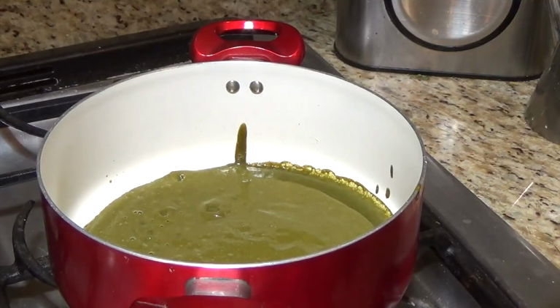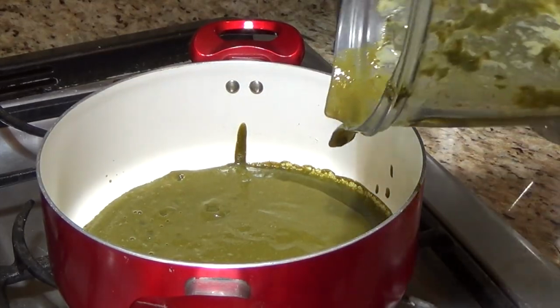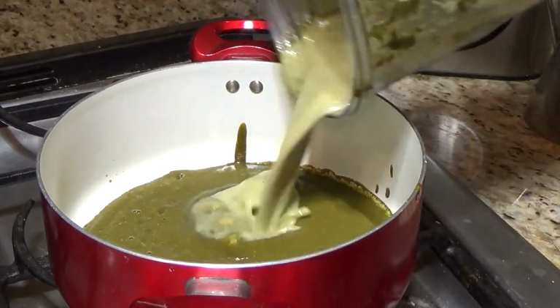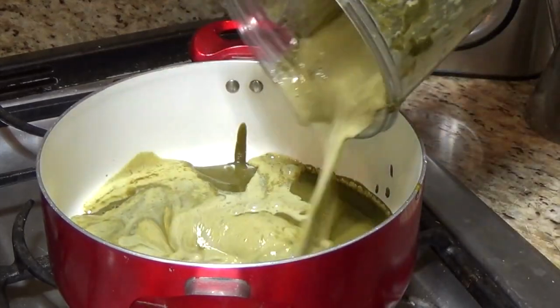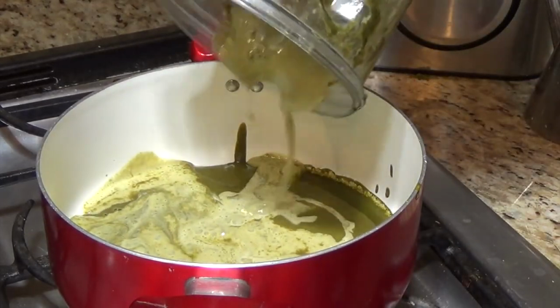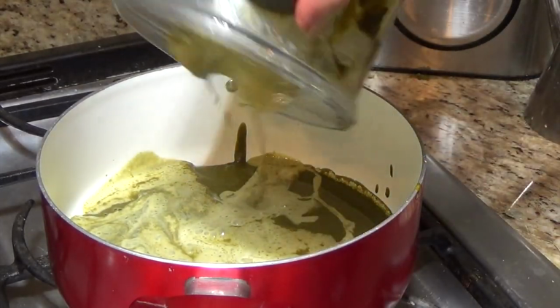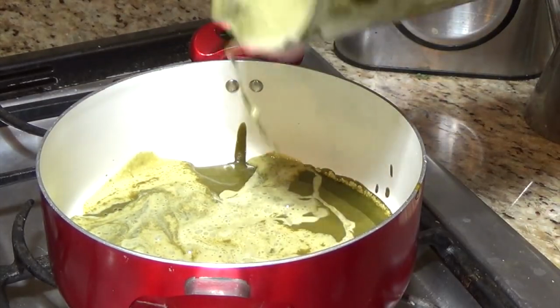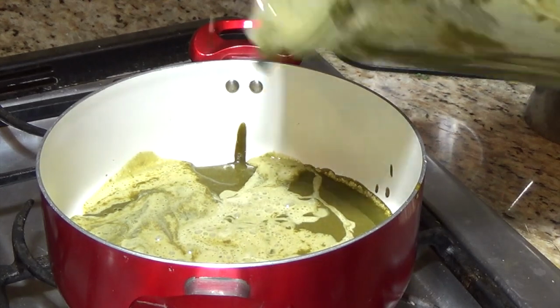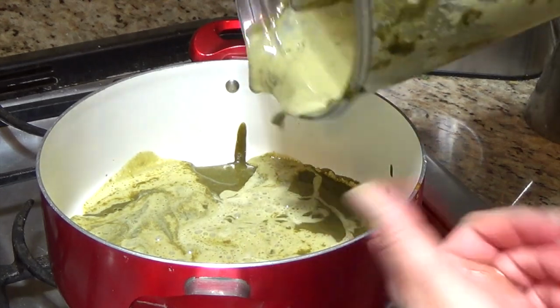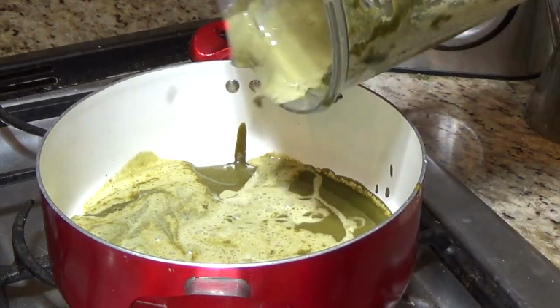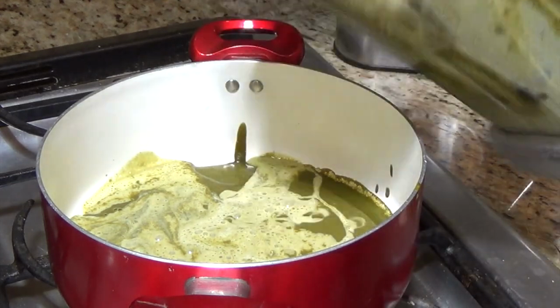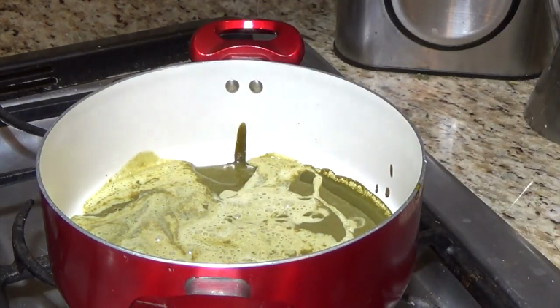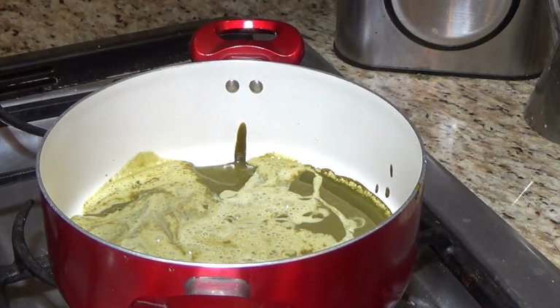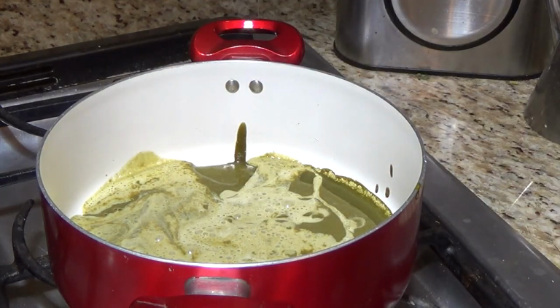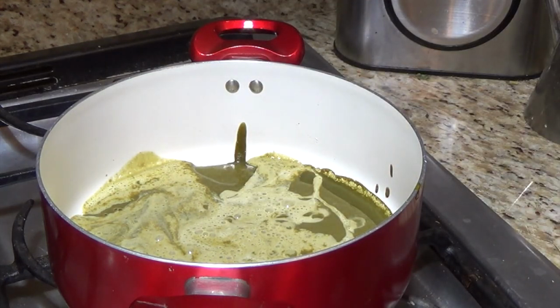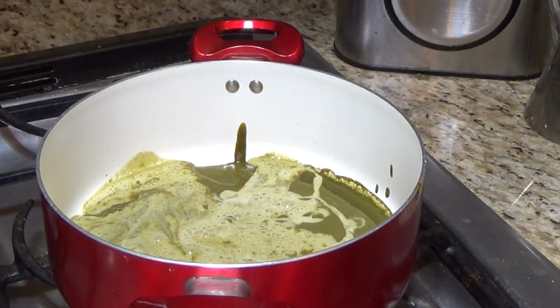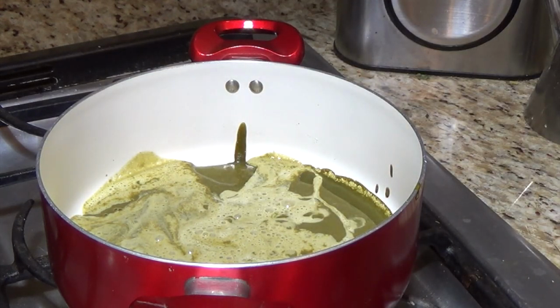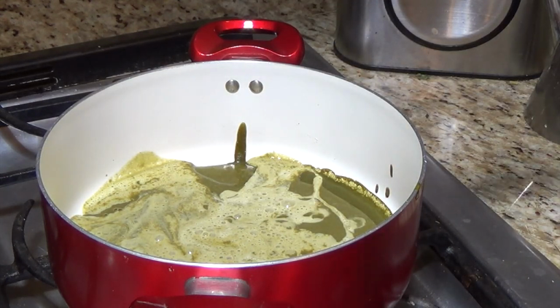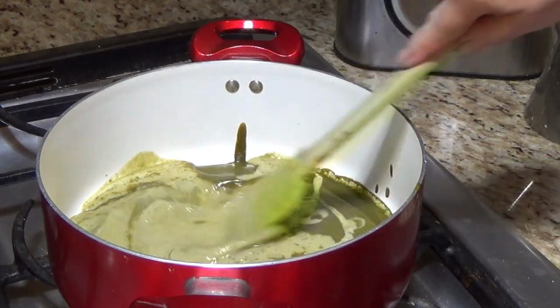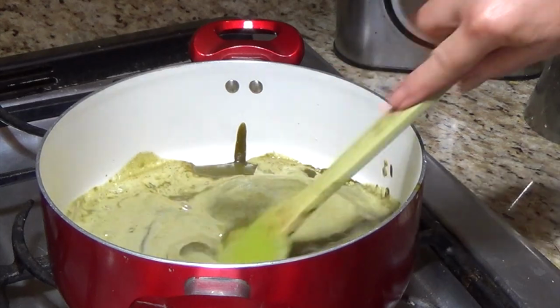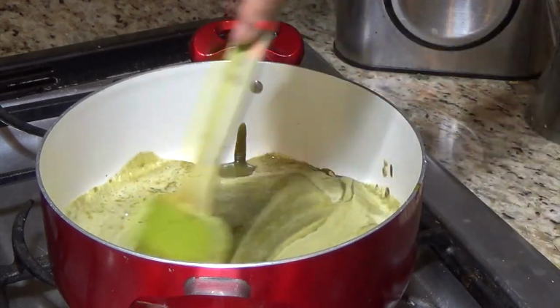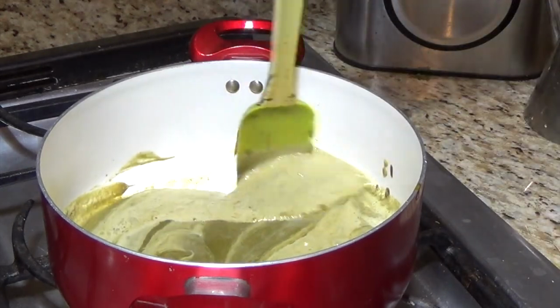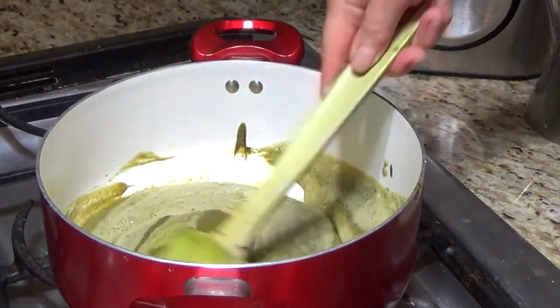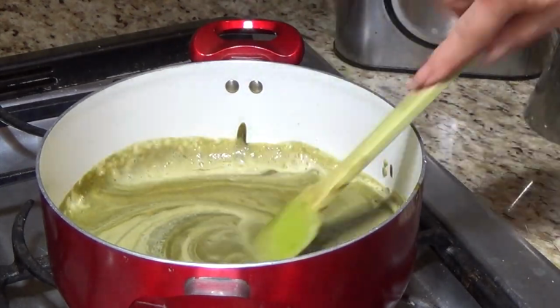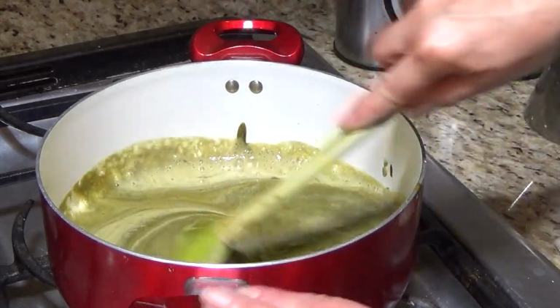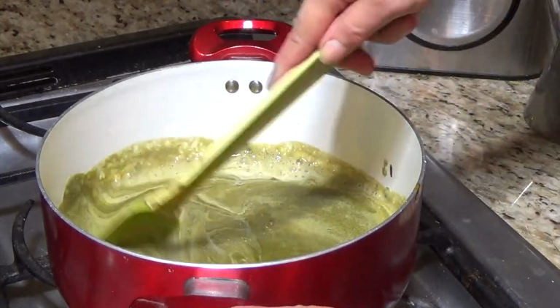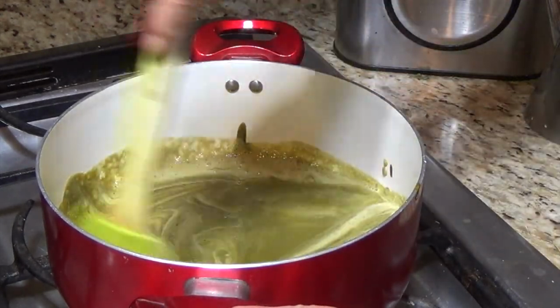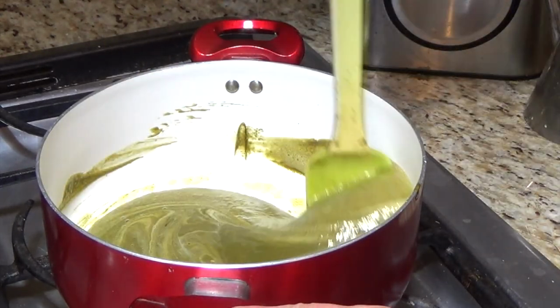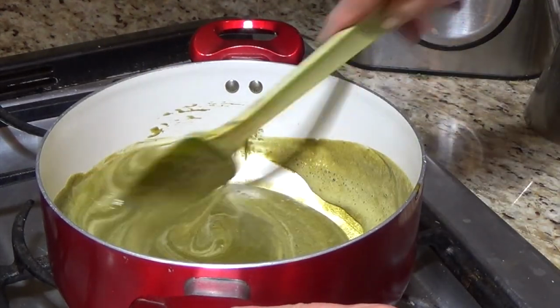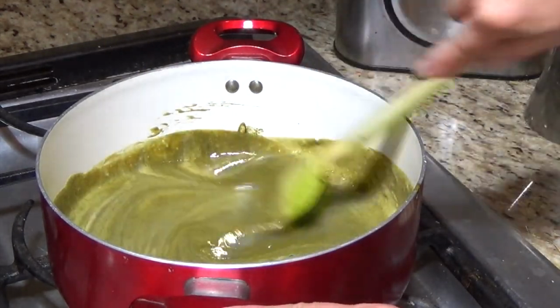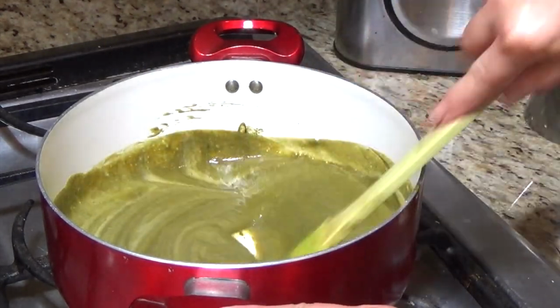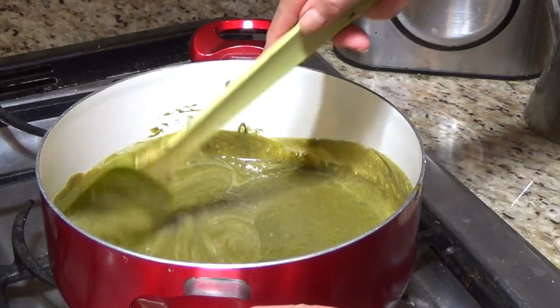I am adding a little more milk. The color is changing. Now you have to cook it for 2-3 minutes, because the flour has to be cooked.